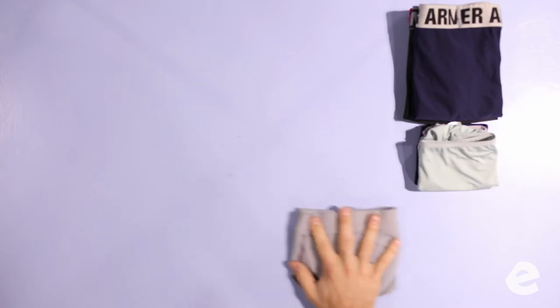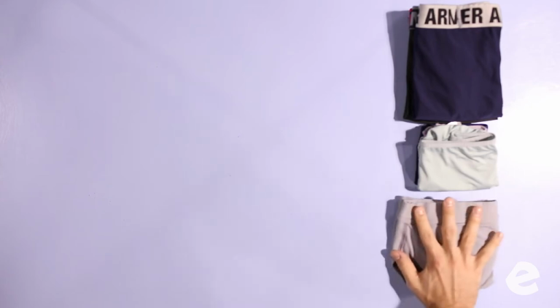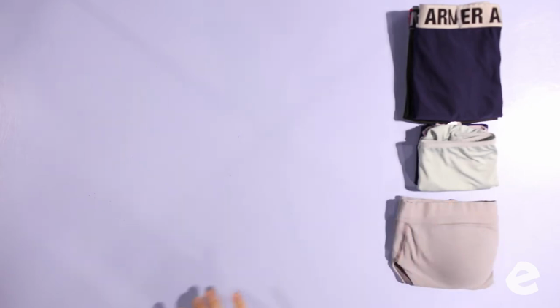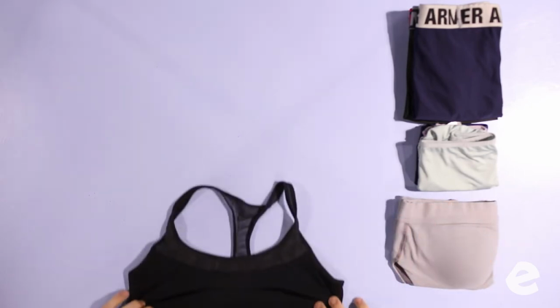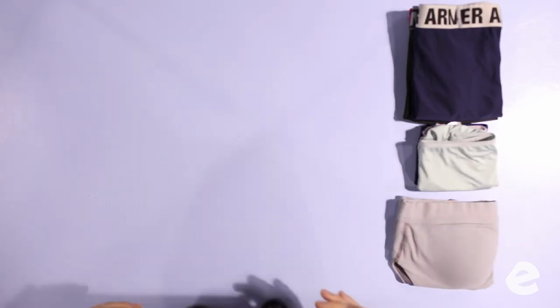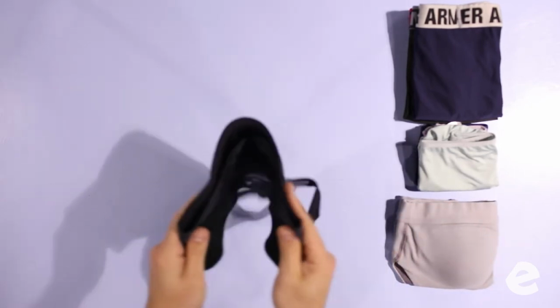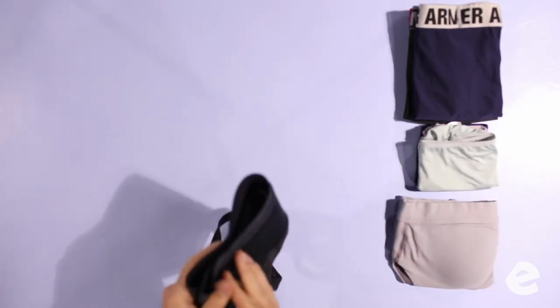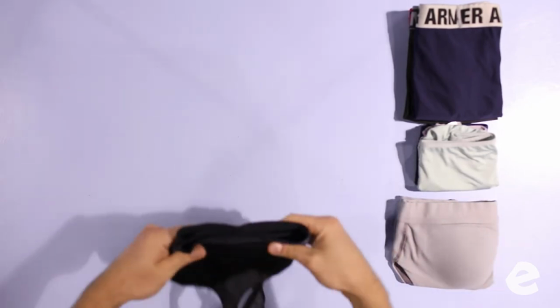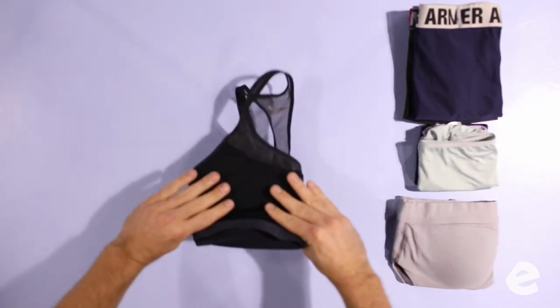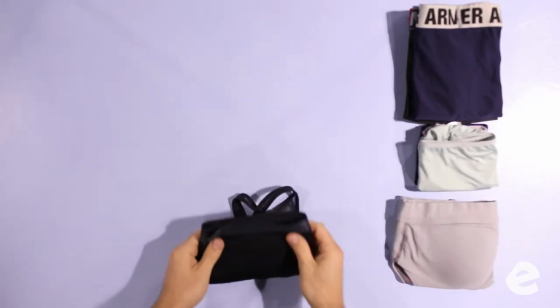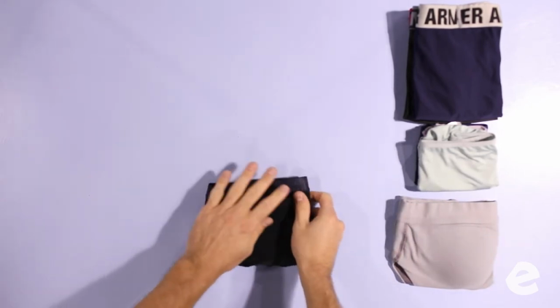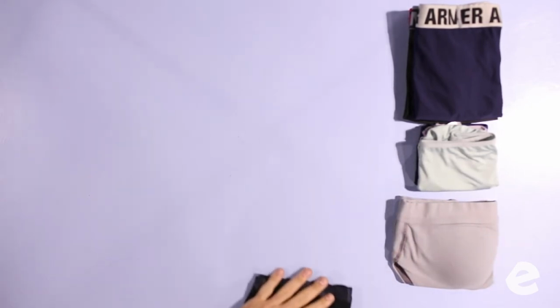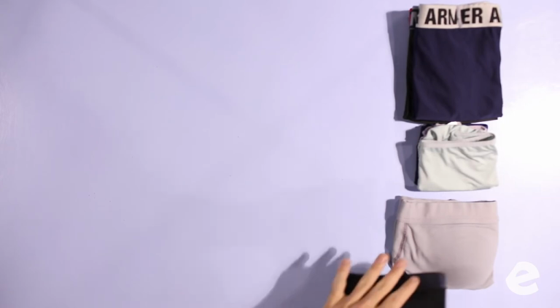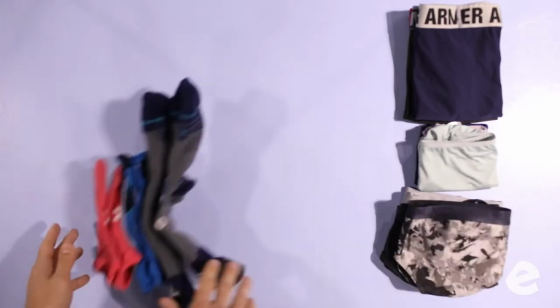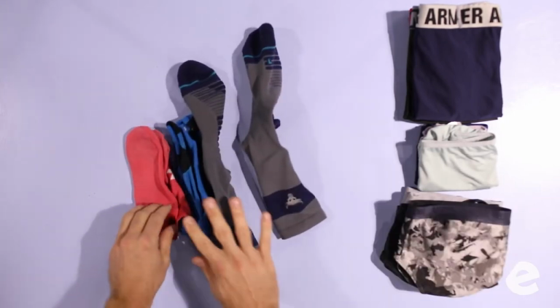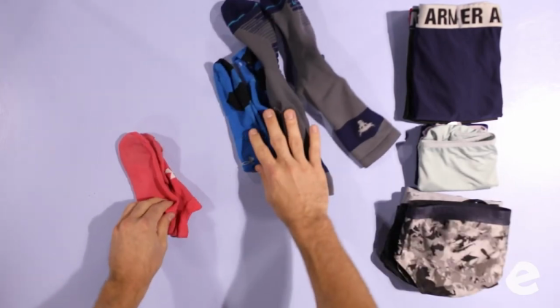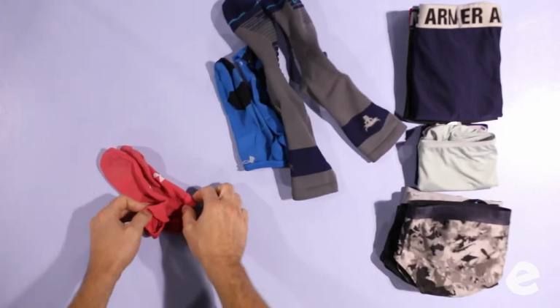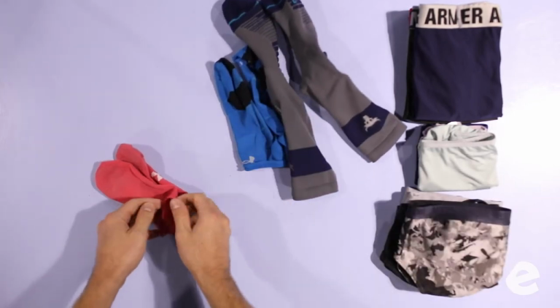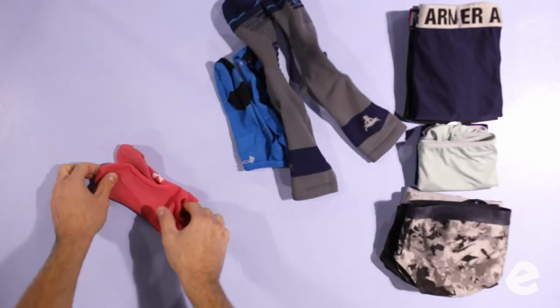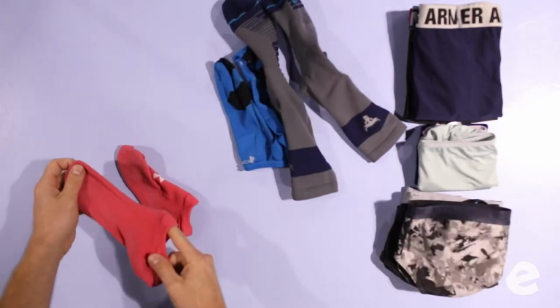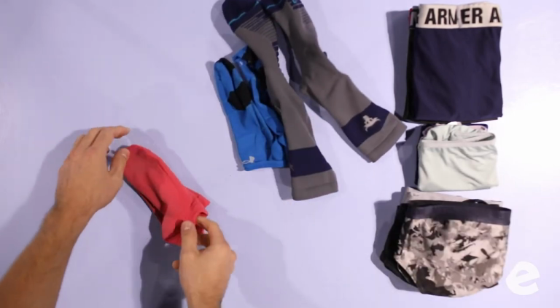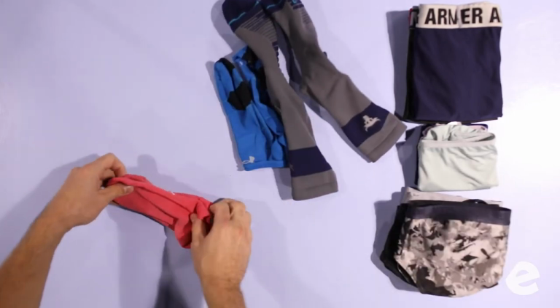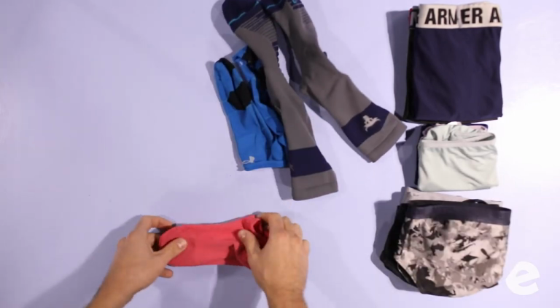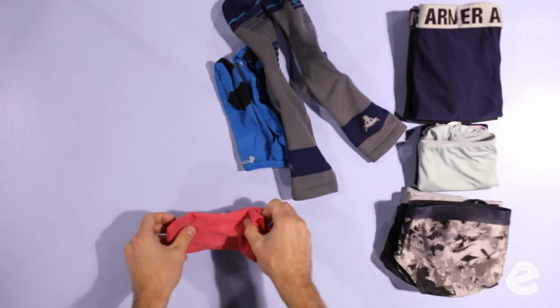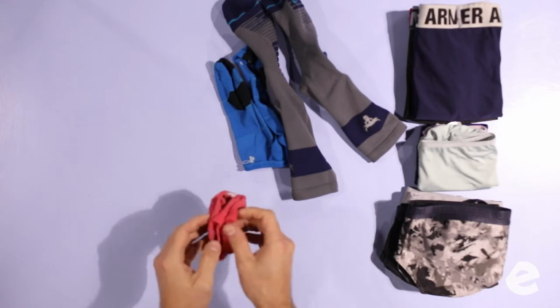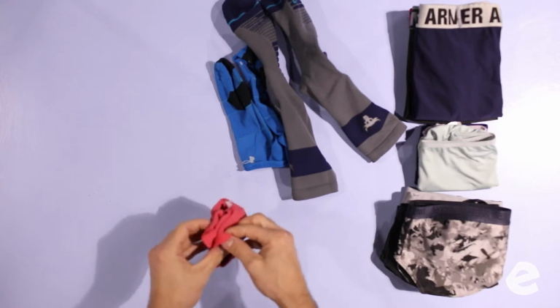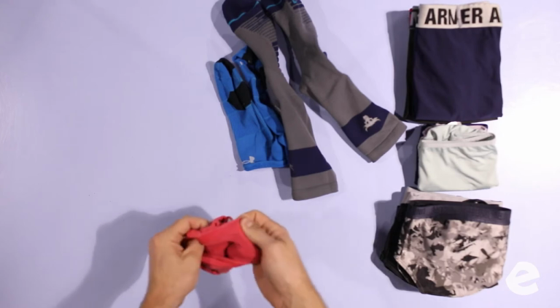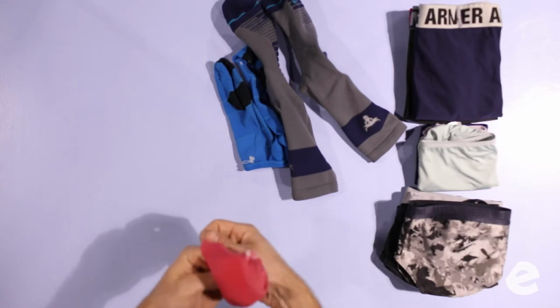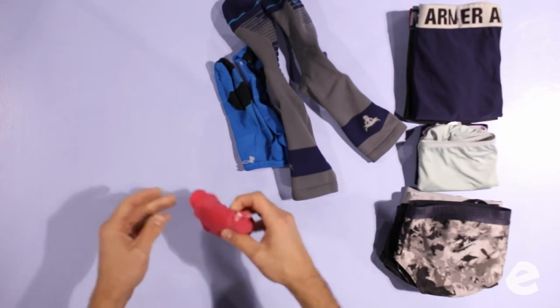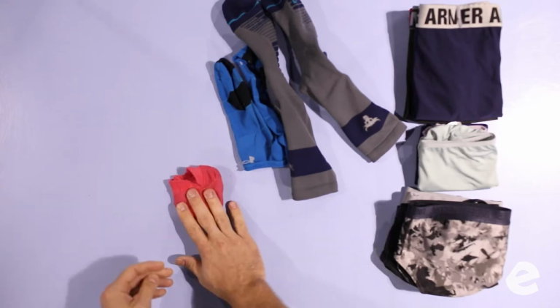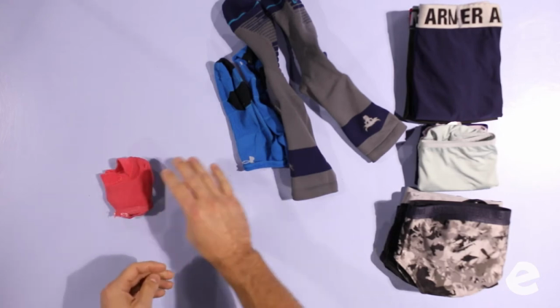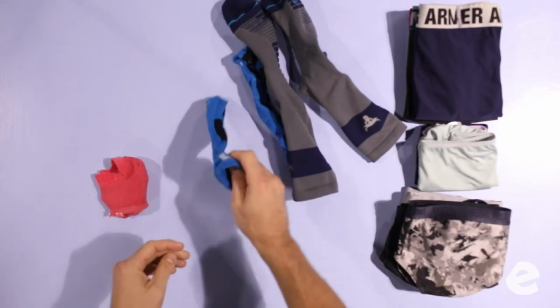I don't know where I'm gonna pack it yet, but I need to have them separated so I can choose where to pack it when we get there. And socks — a lot of people have a lot of problems with socks. They can't keep pairs. We do our best to keep everything paired, but it's inevitable.